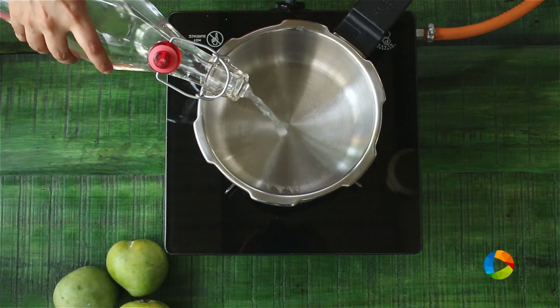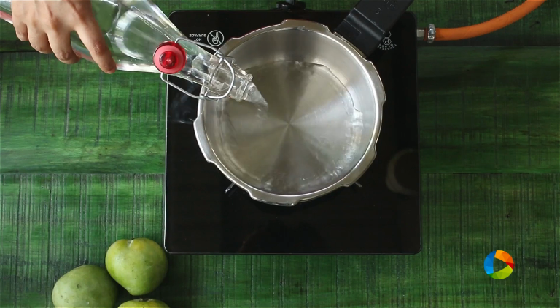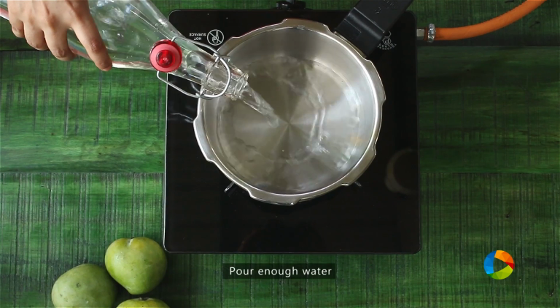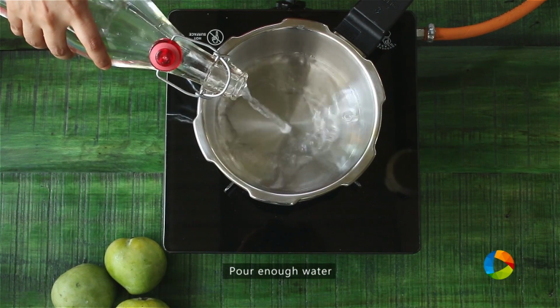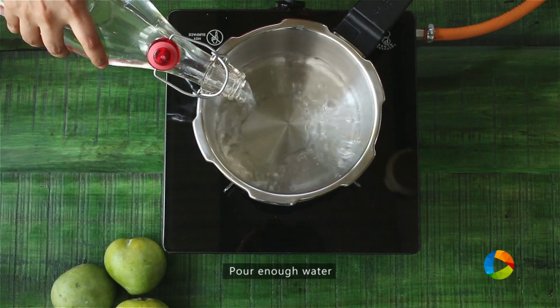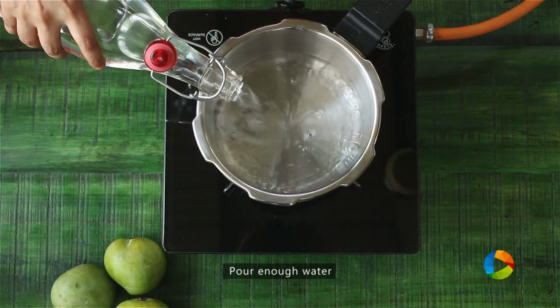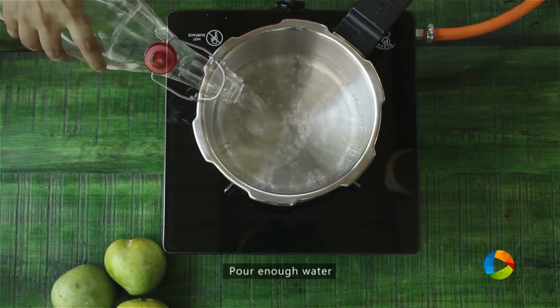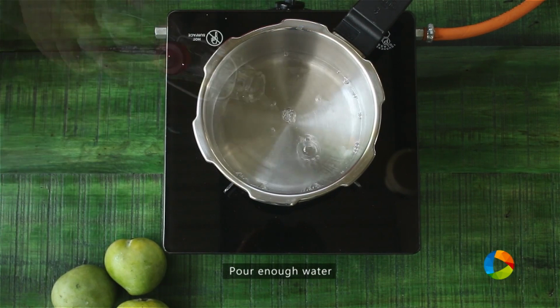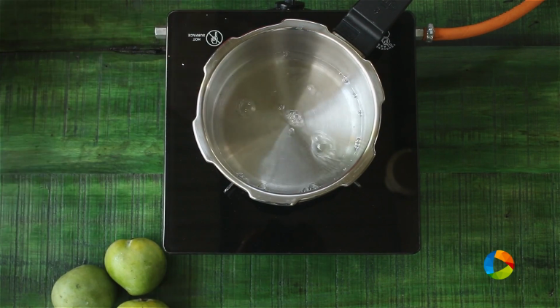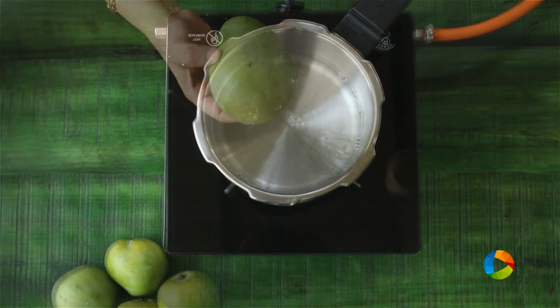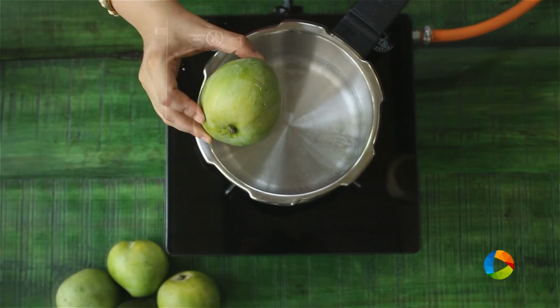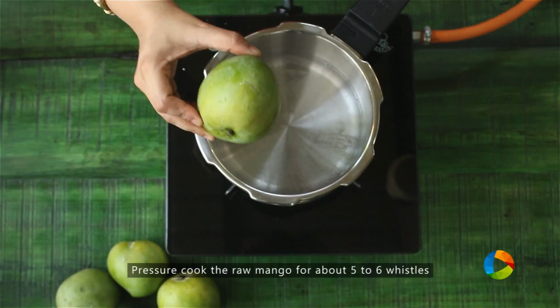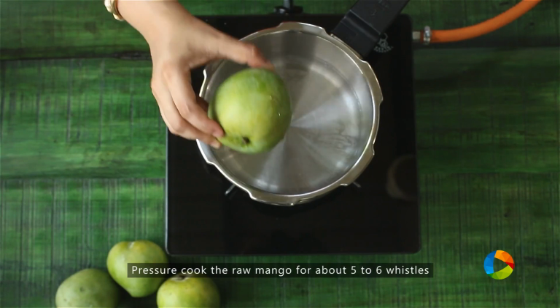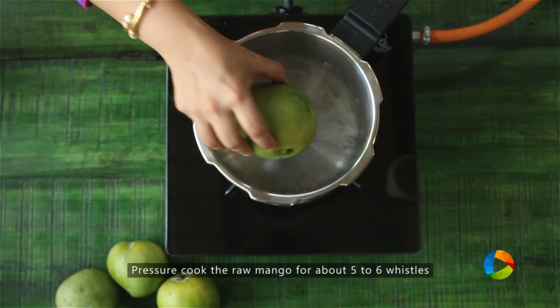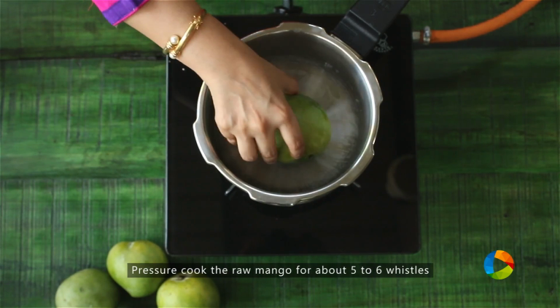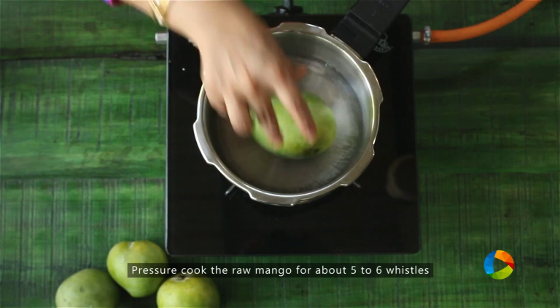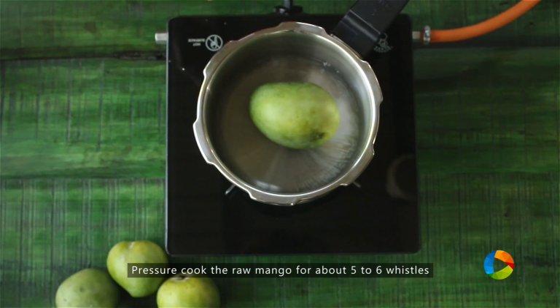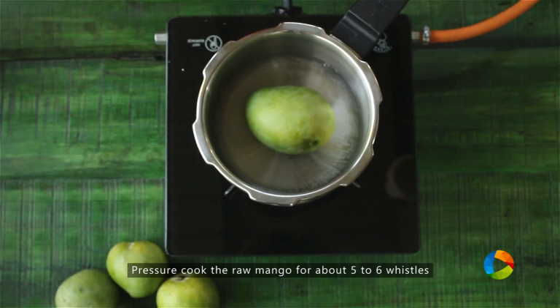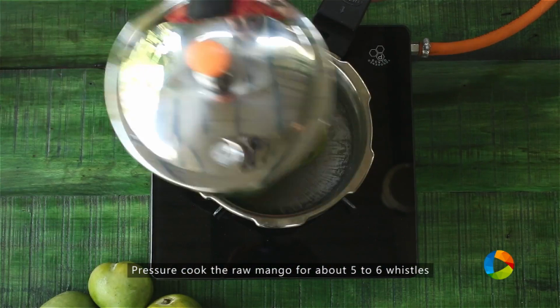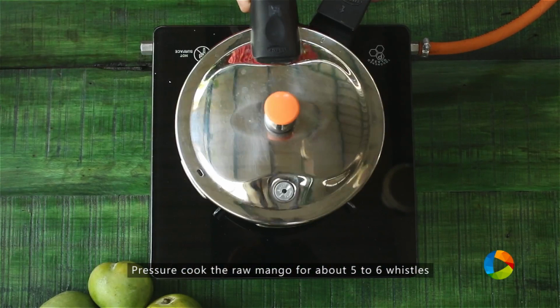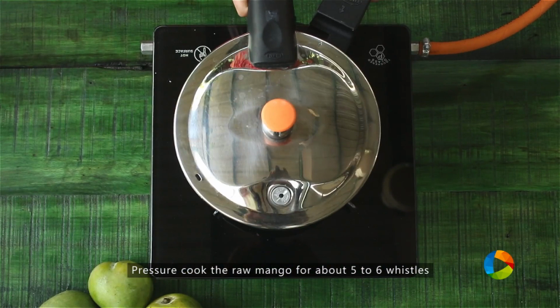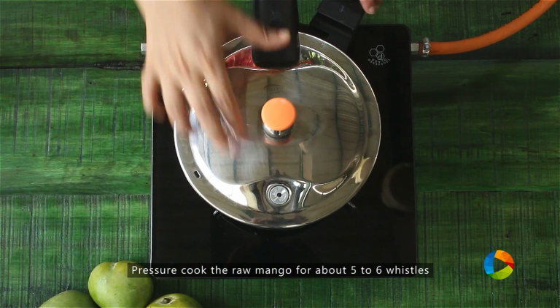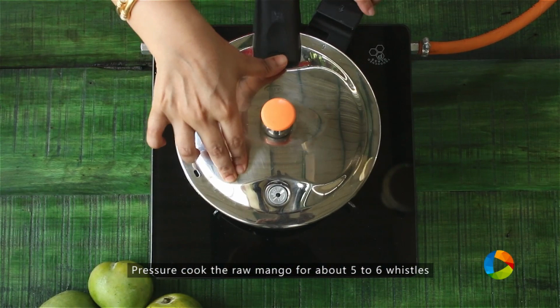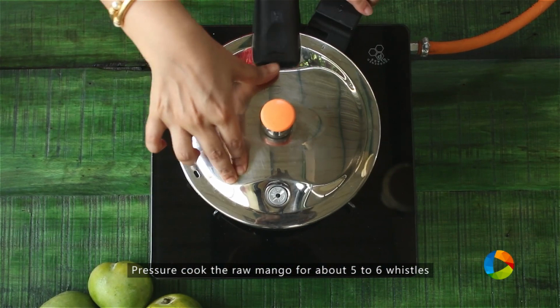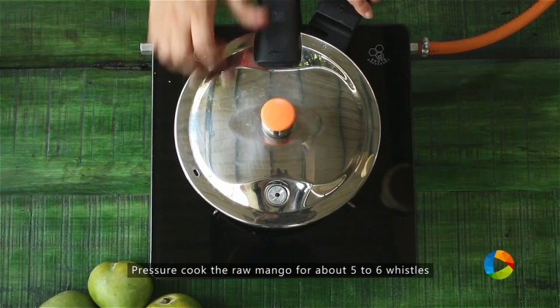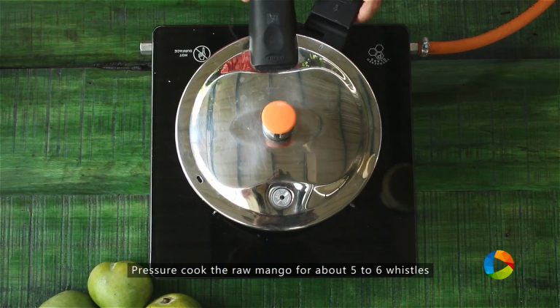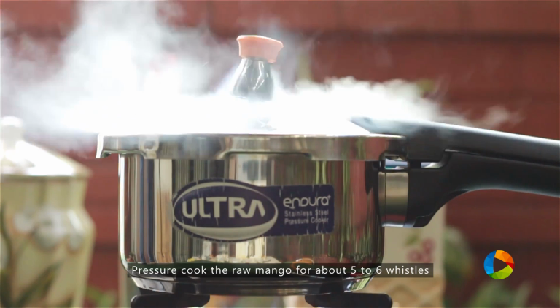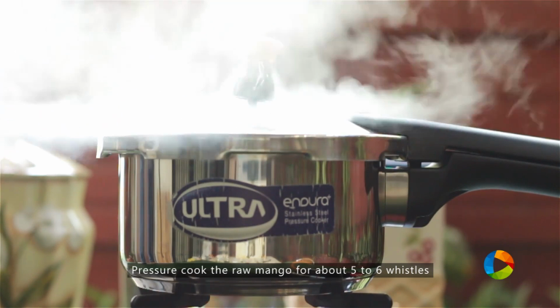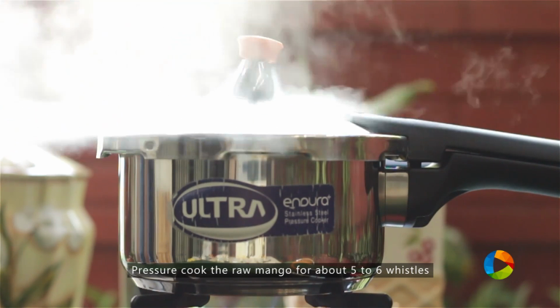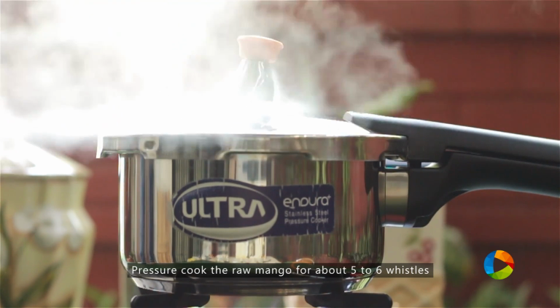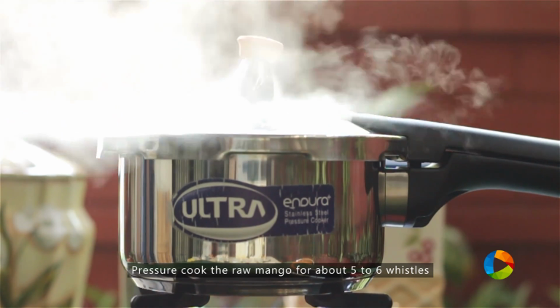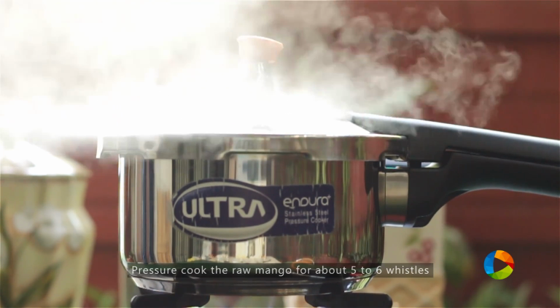First I am going to pressure cook the raw mango. Just take a little water. I have taken one raw mango — it is a medium to small size. Pressure cook this until it is completely cooked. About 5-6 whistles should be good.